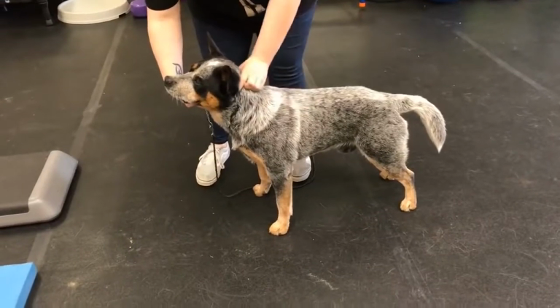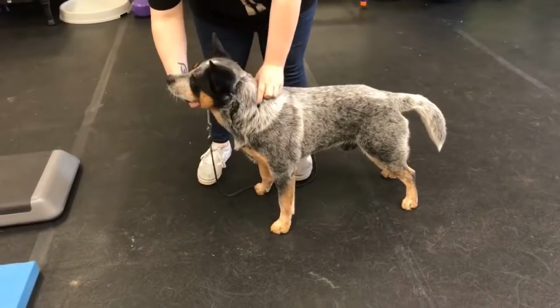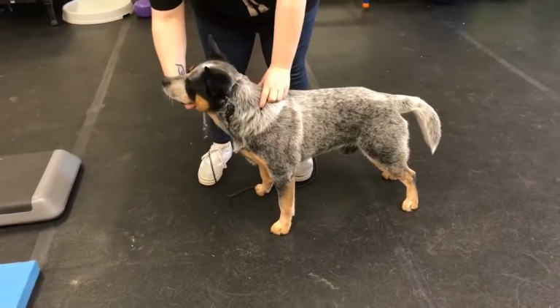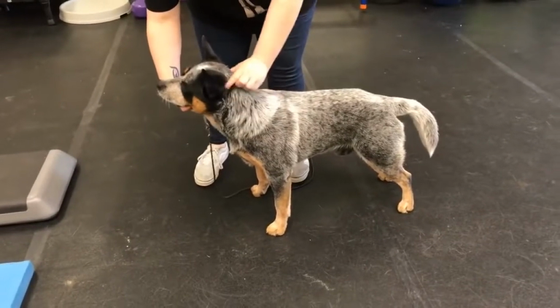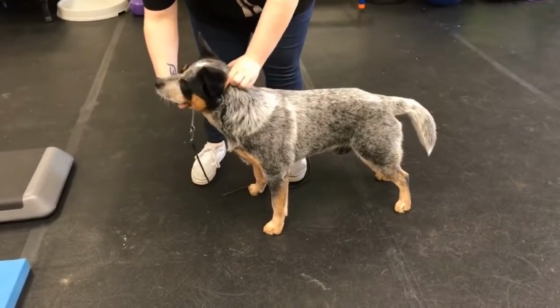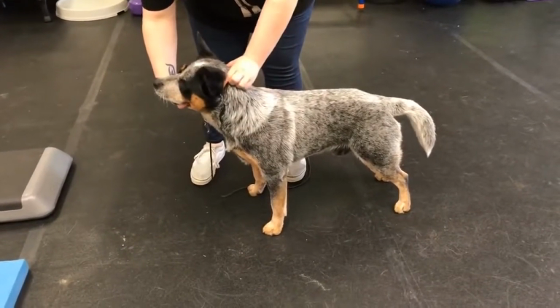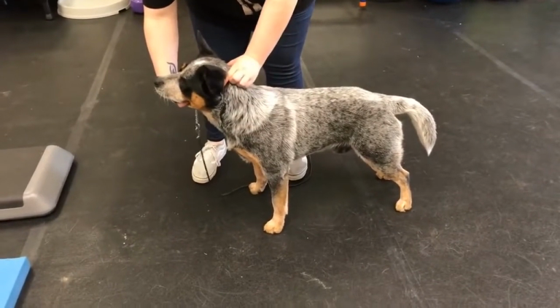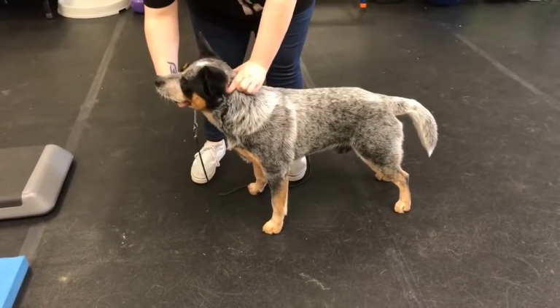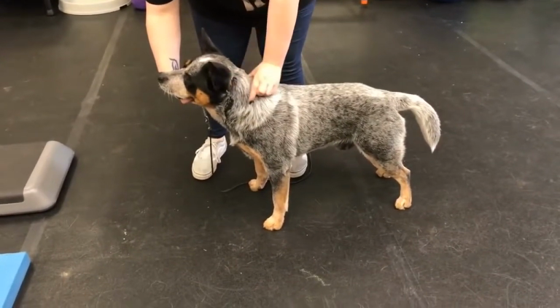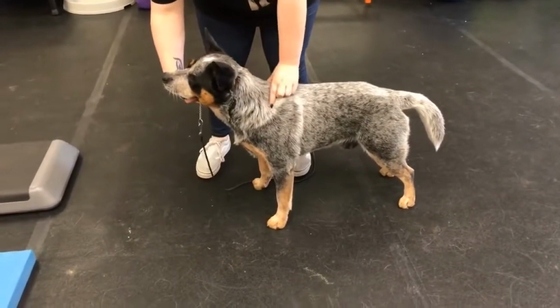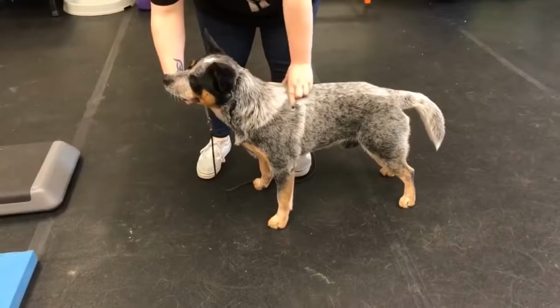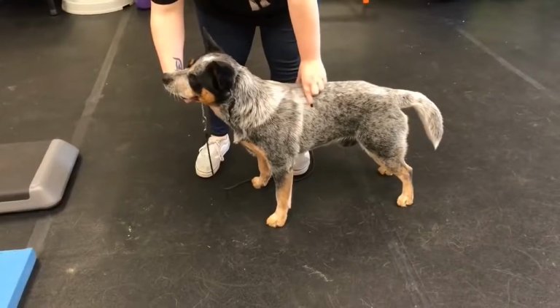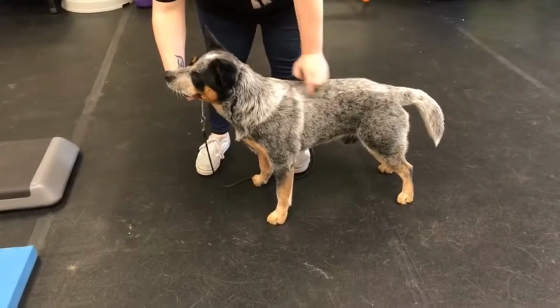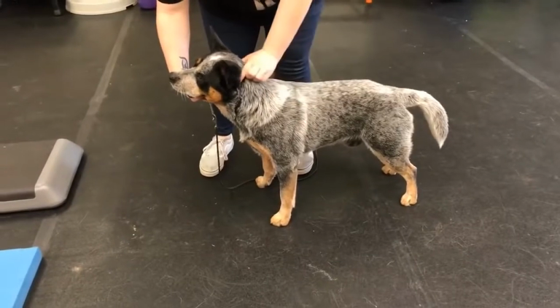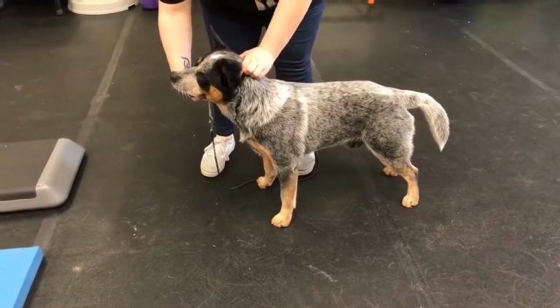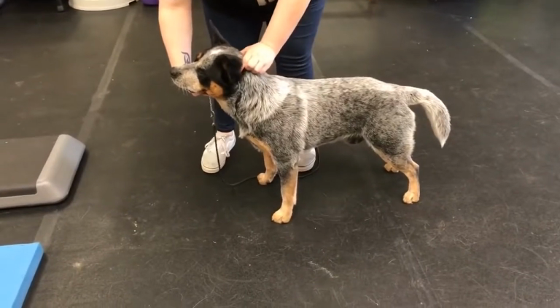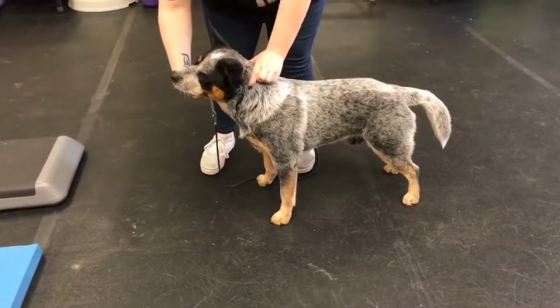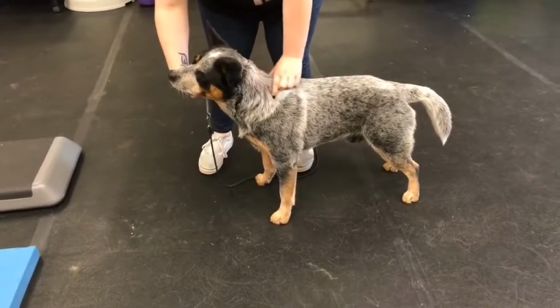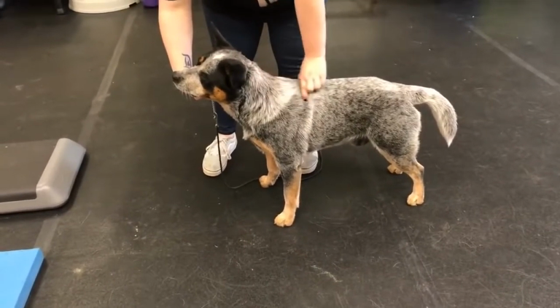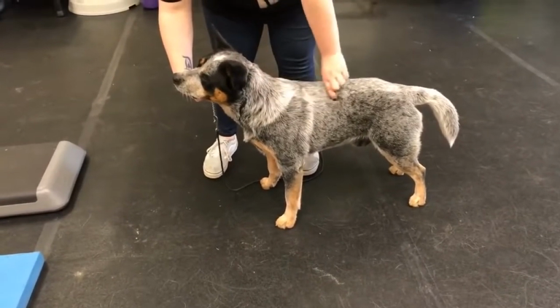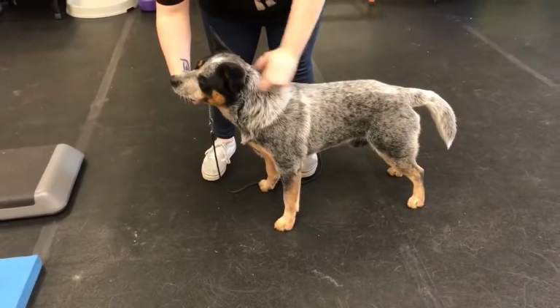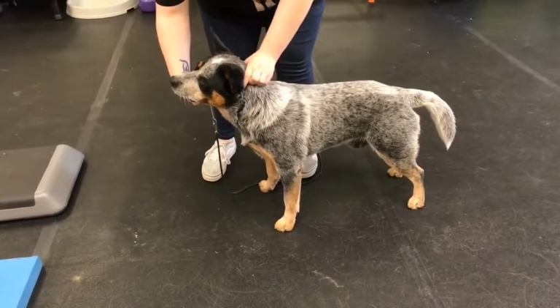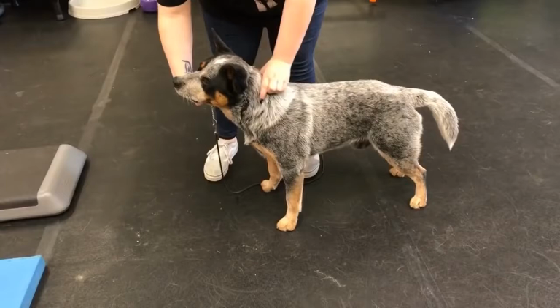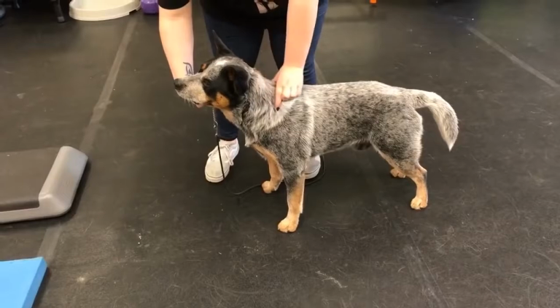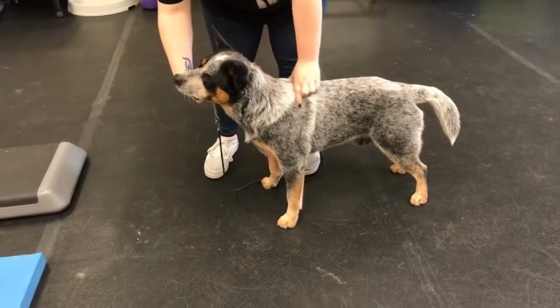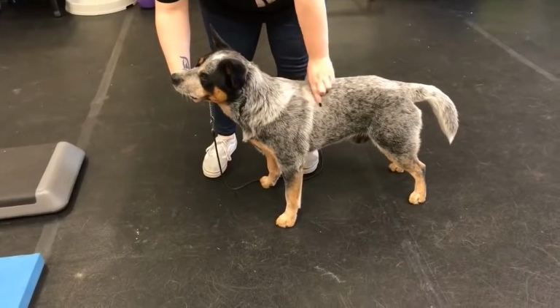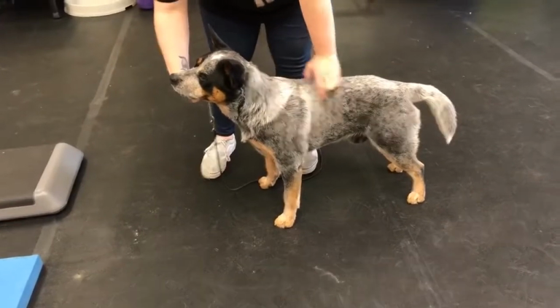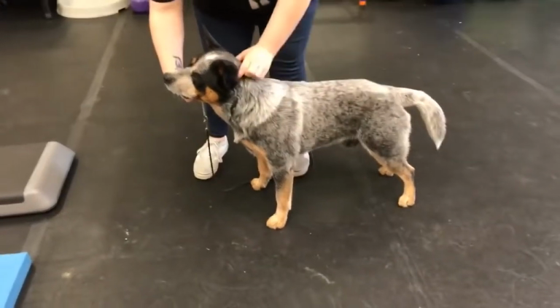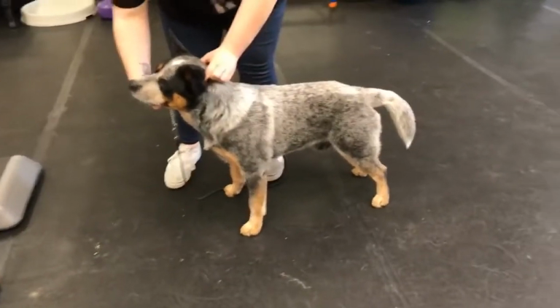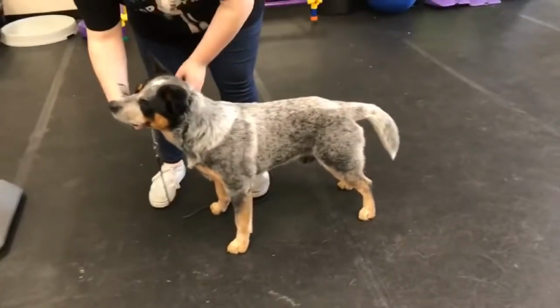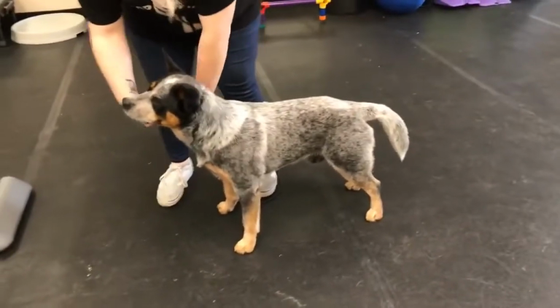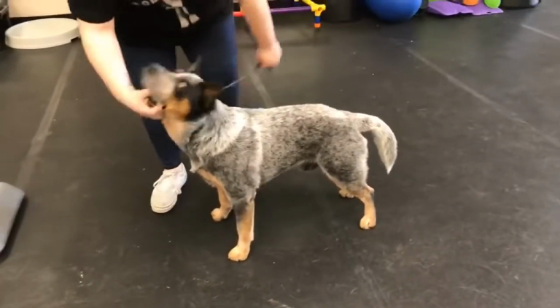So if you guys are out there watching this and you want to get really solid free stacks, this is going to help your communication. Notice how much better Ponder is doing with the head straight this time. Okay, take him over and let's nail this.